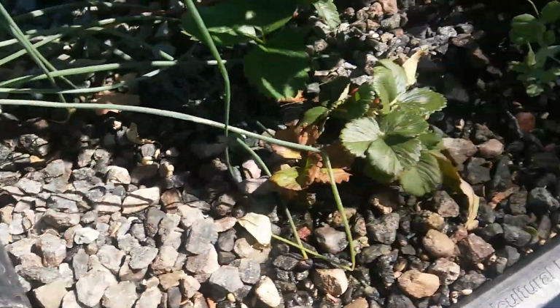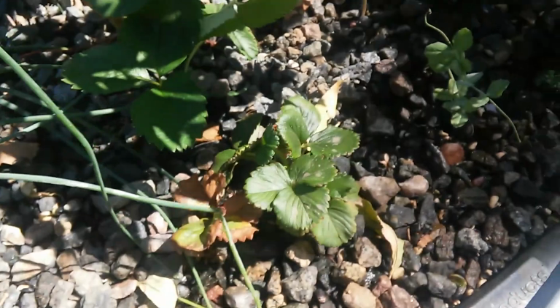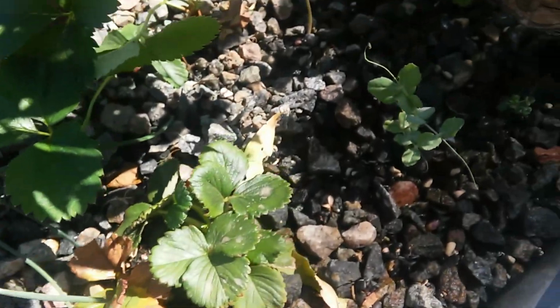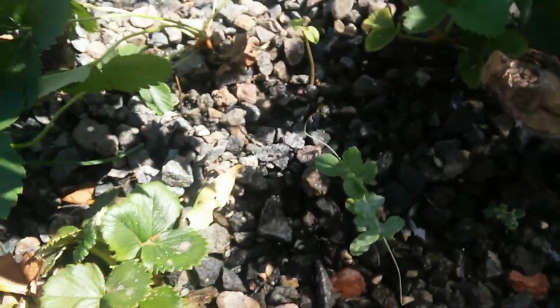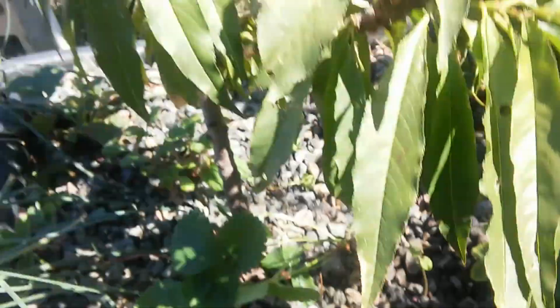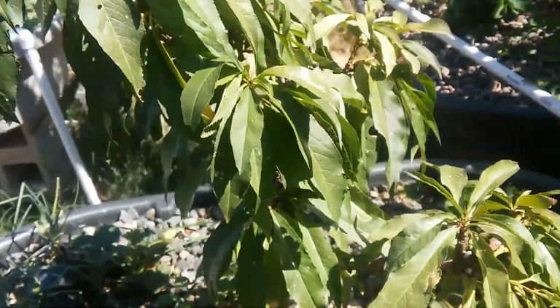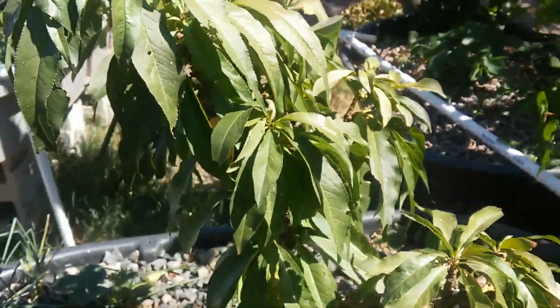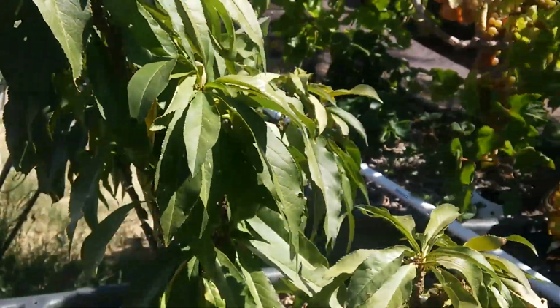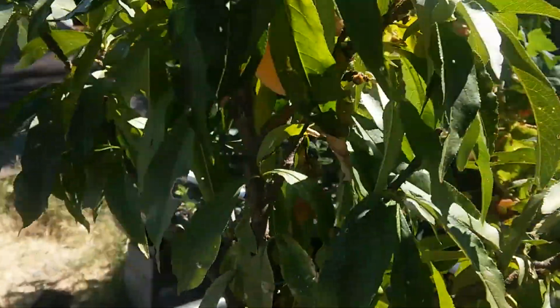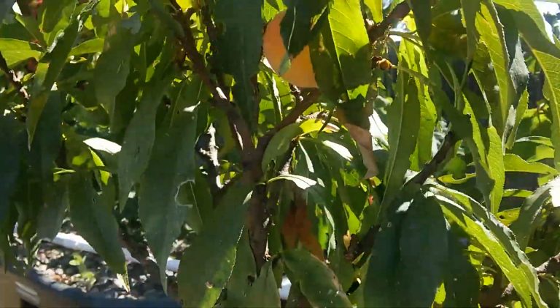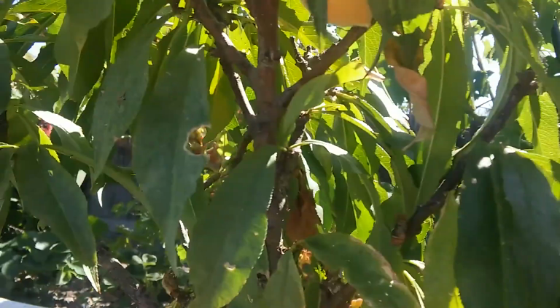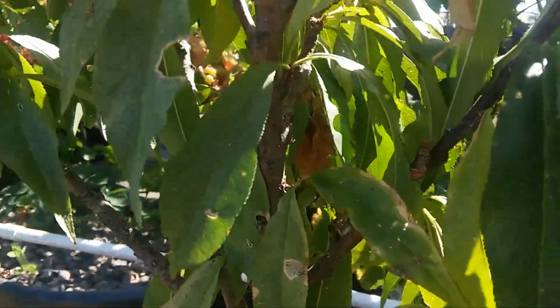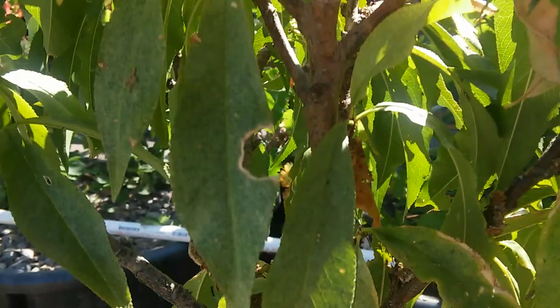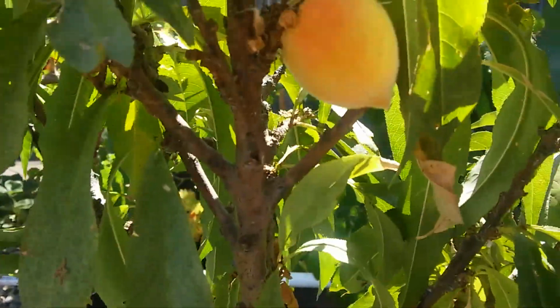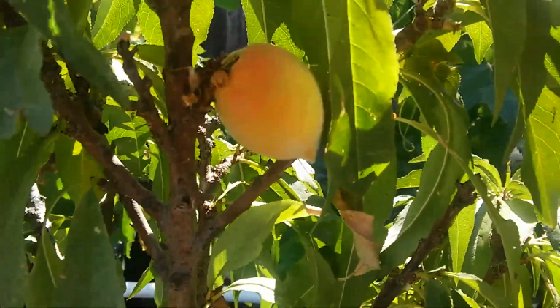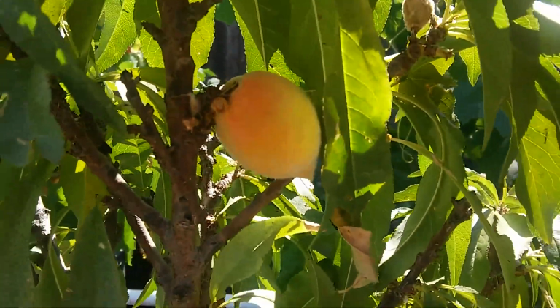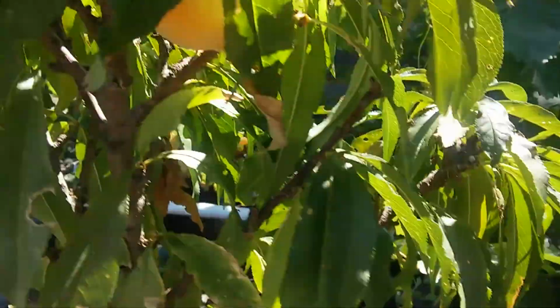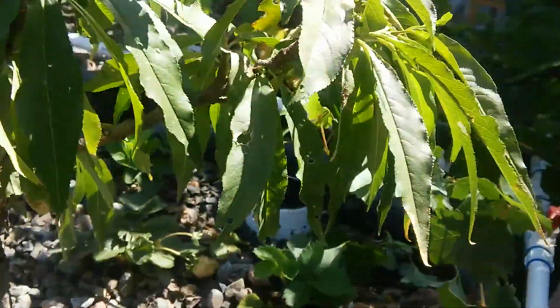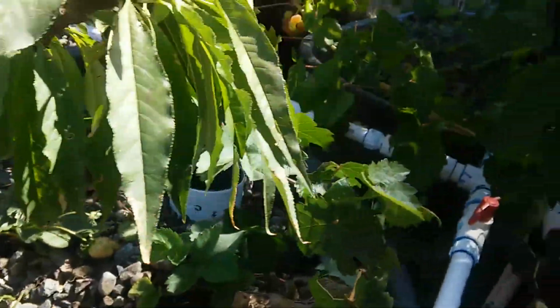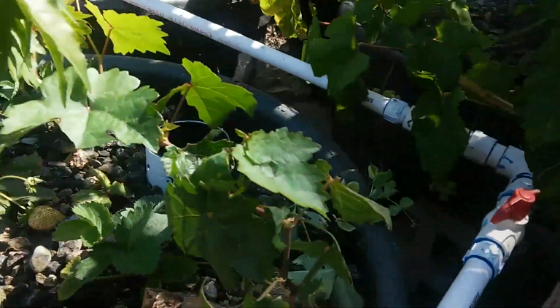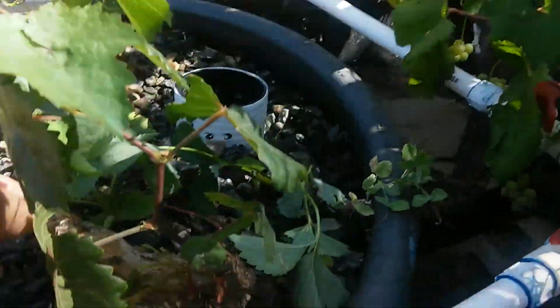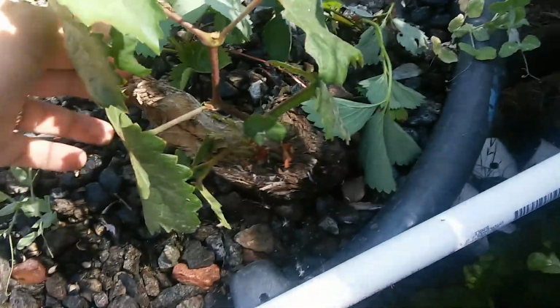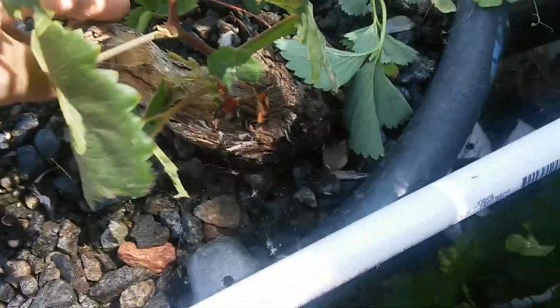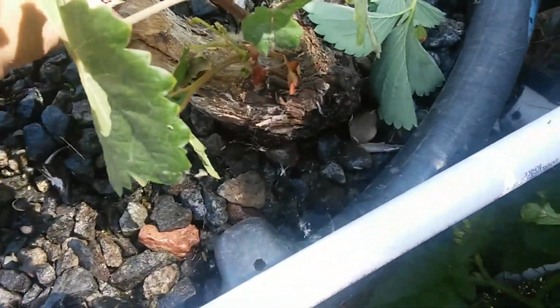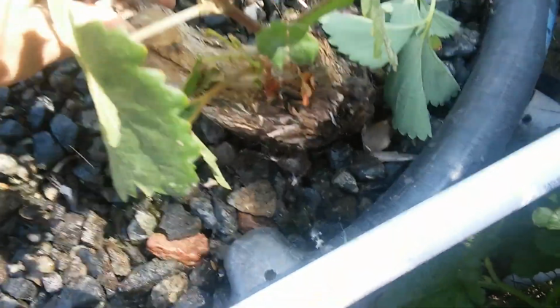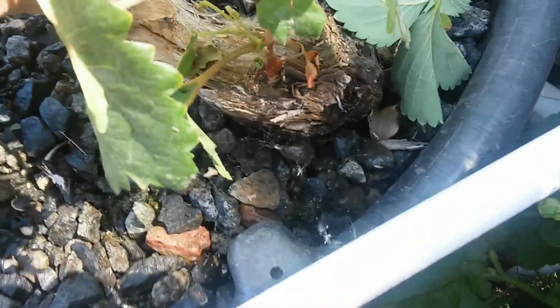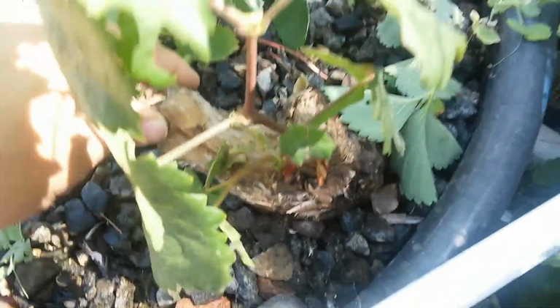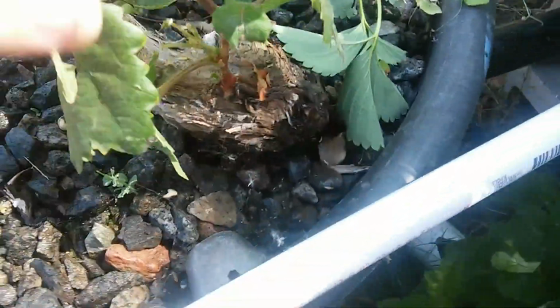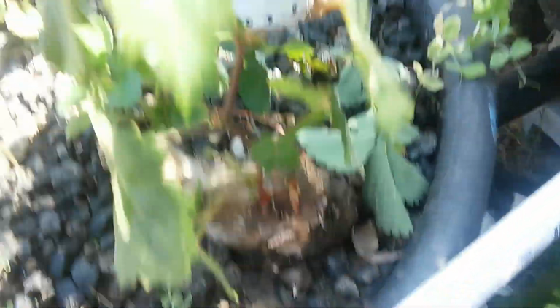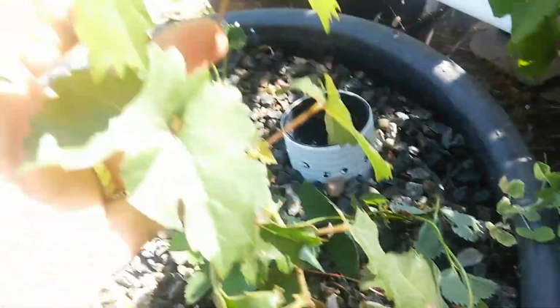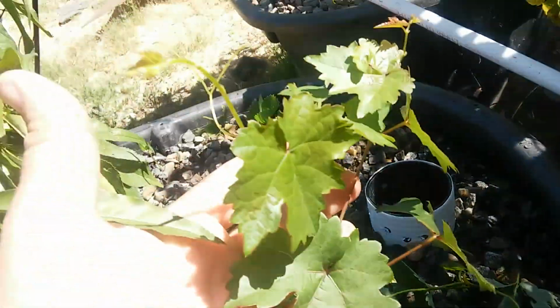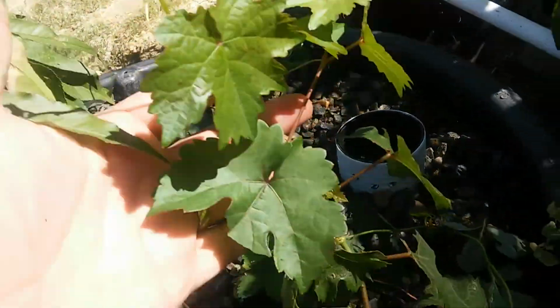I've got a lot more strawberries going here. We also have a peach tree — you can see a peach going right there. We also have another one of my dad's great old grapevines.